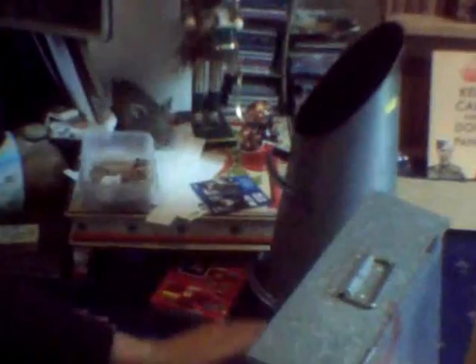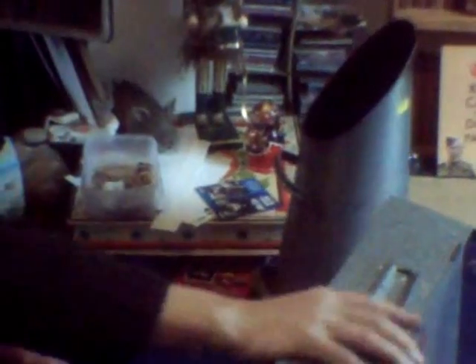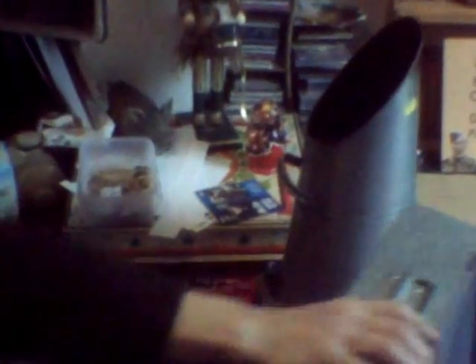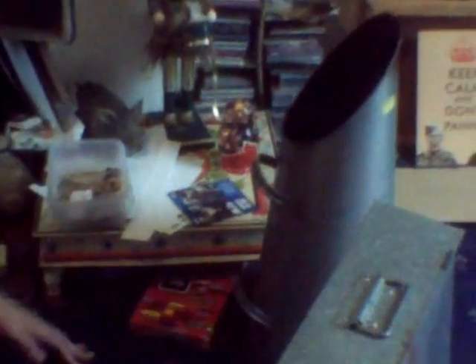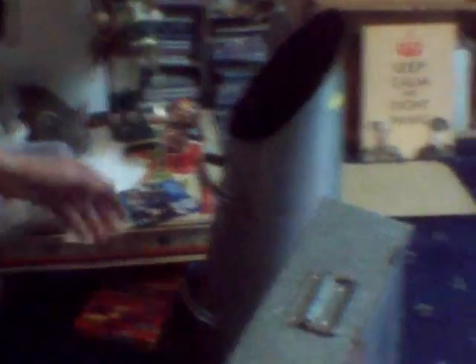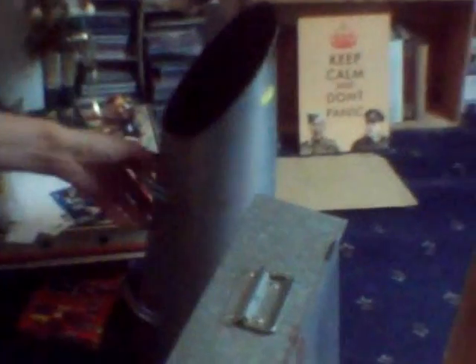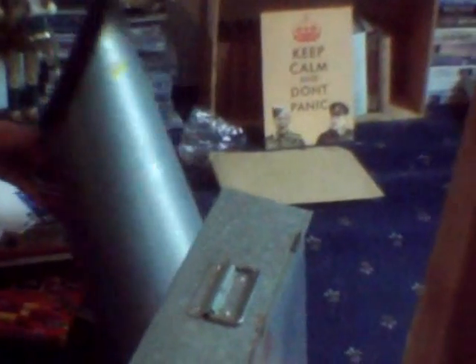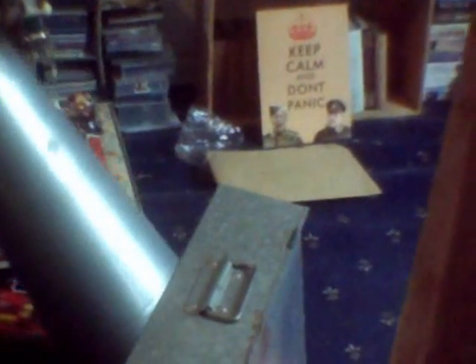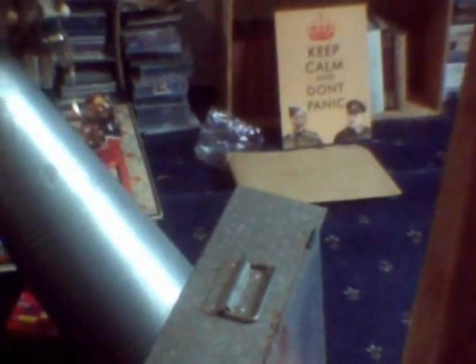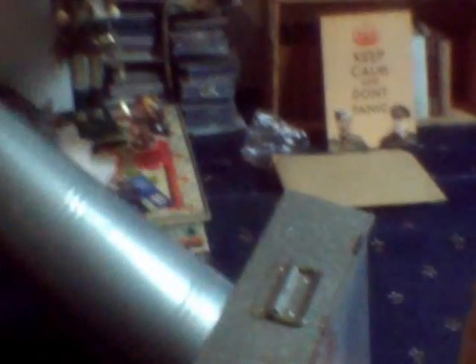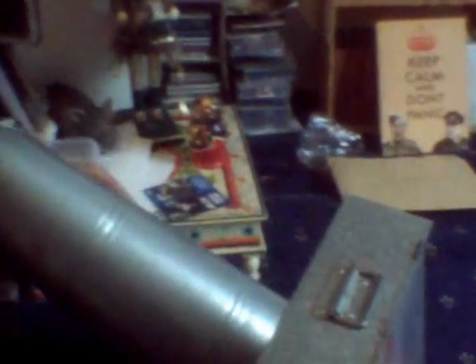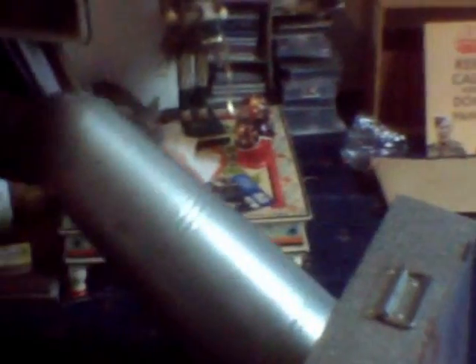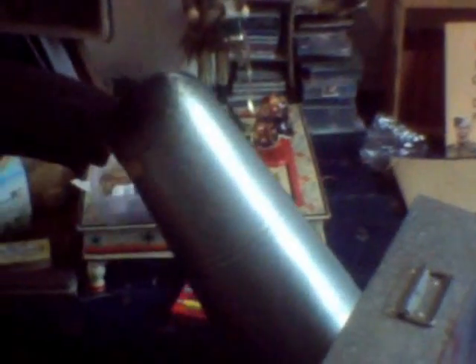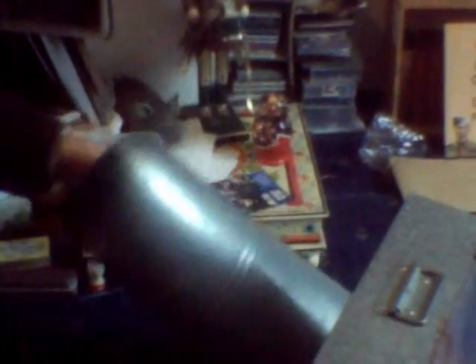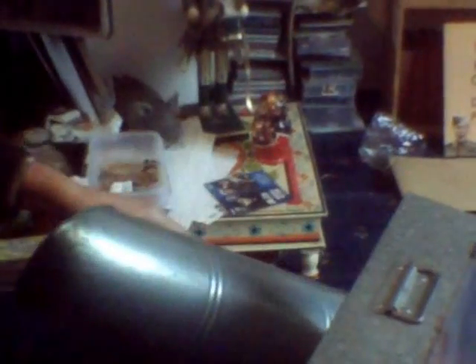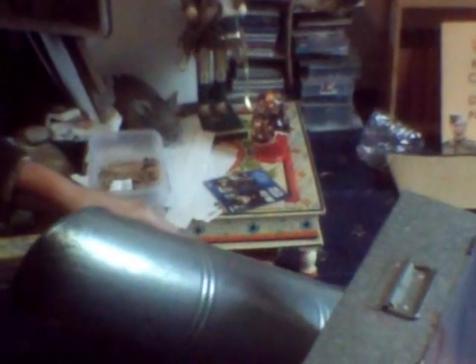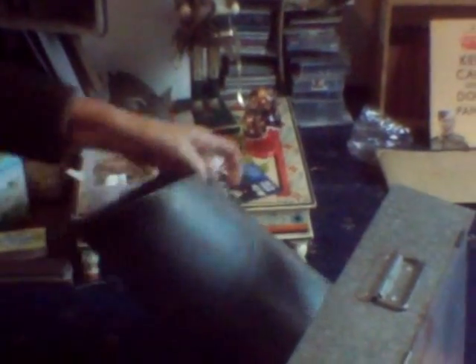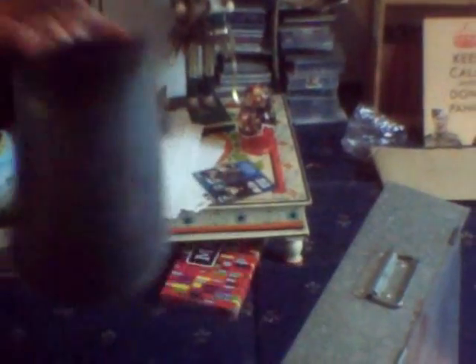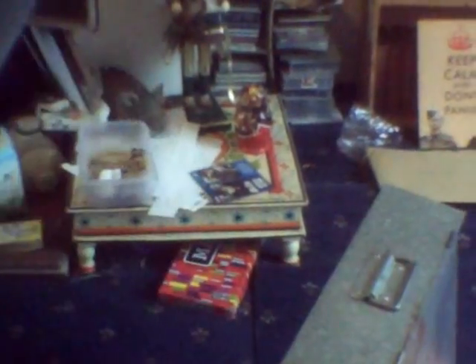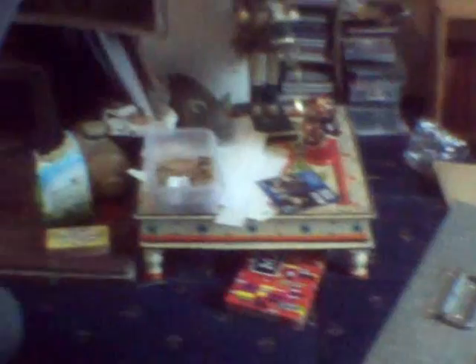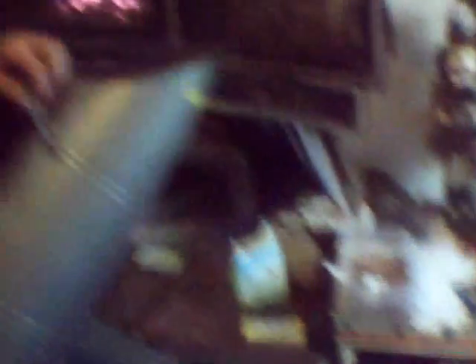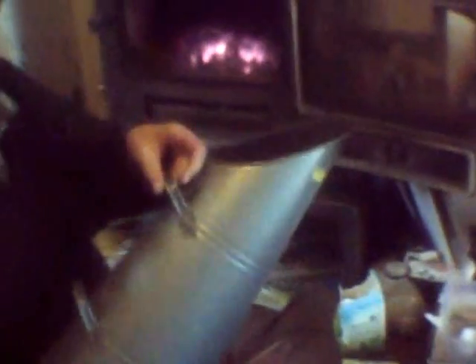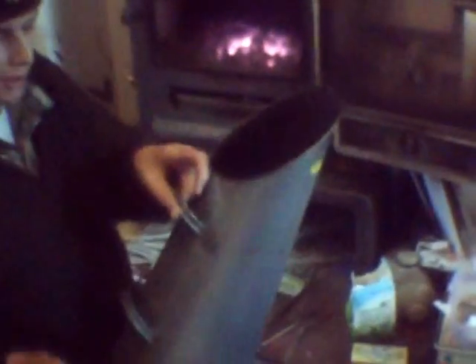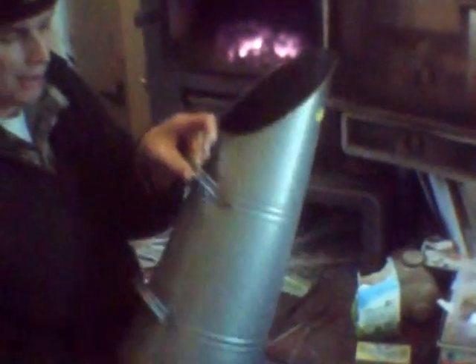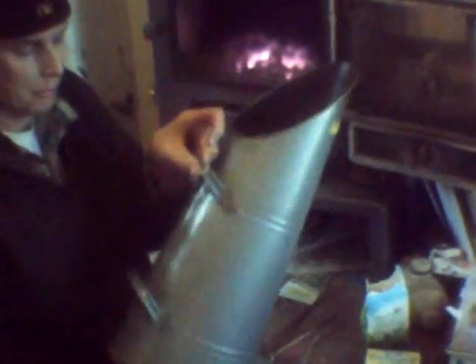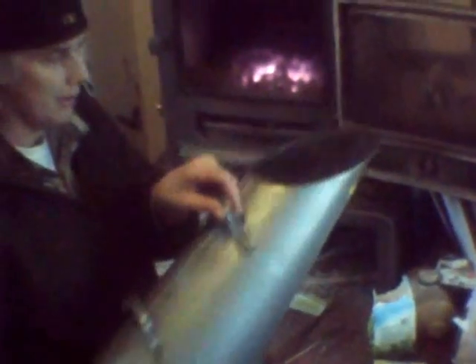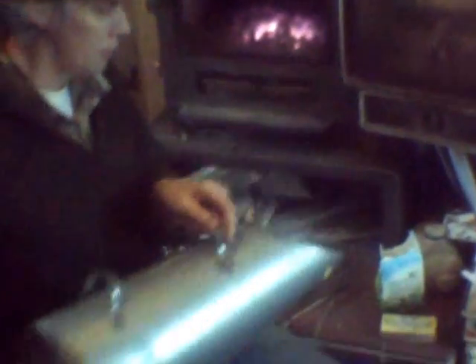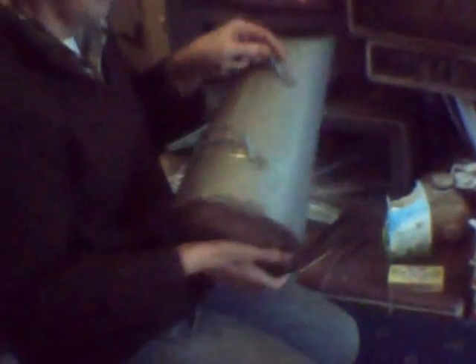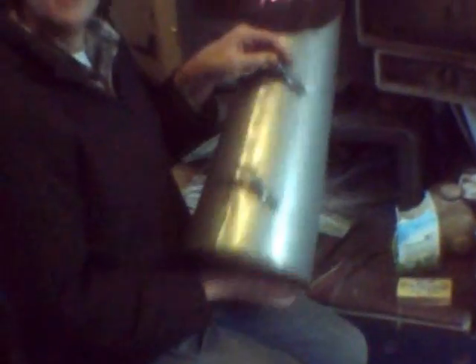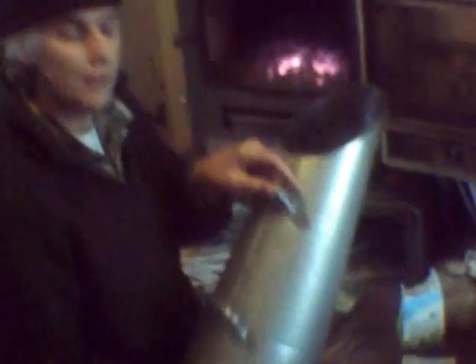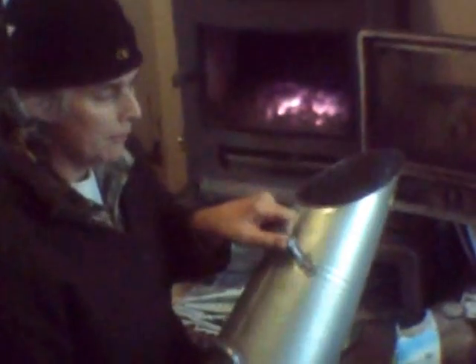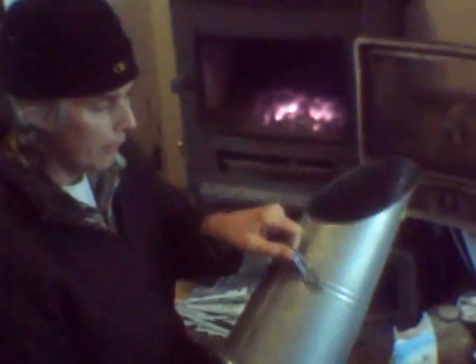And here we are. As we're on the ash caddy, we've also got a coal scuttle. Remember these? Tends to save a lot of bother.